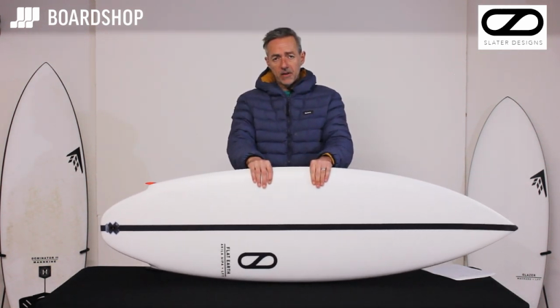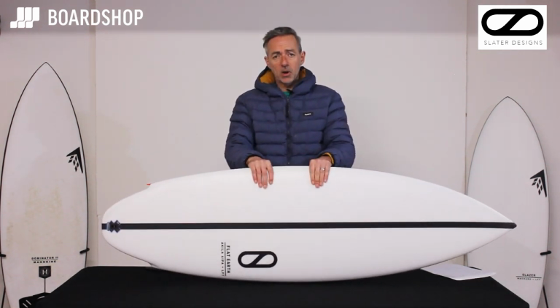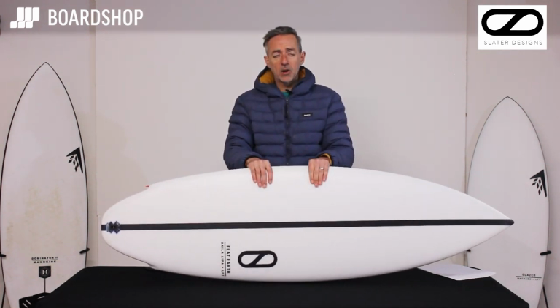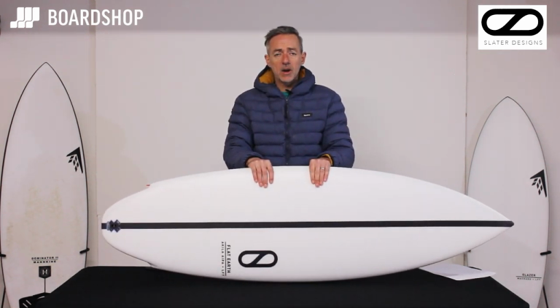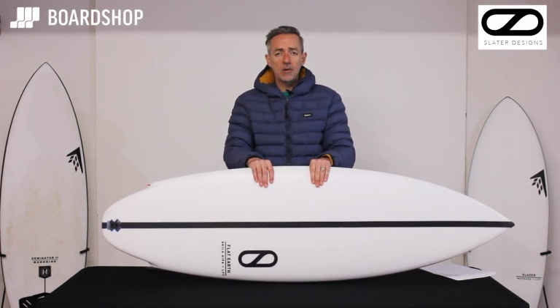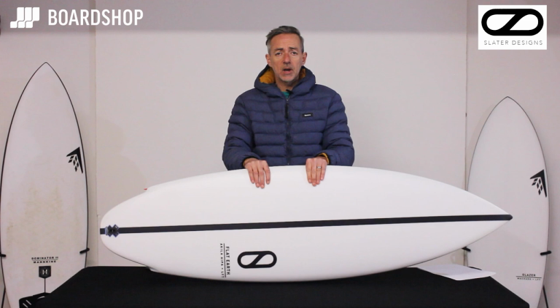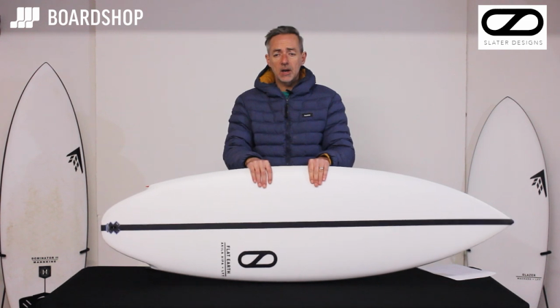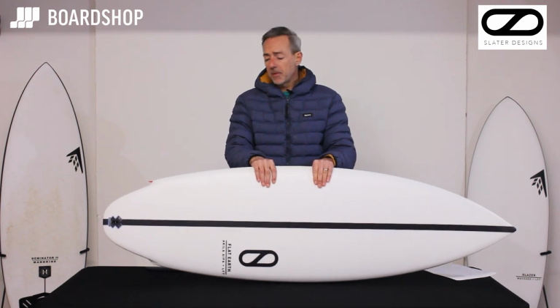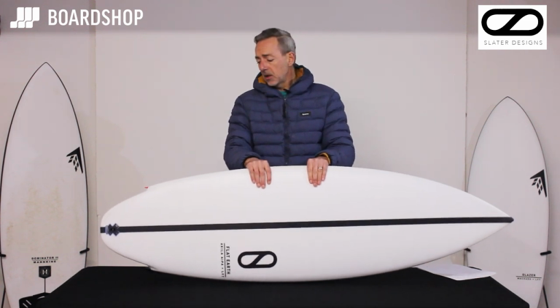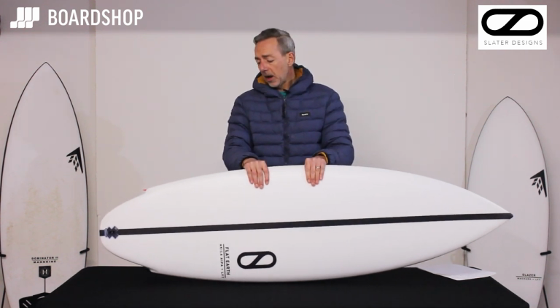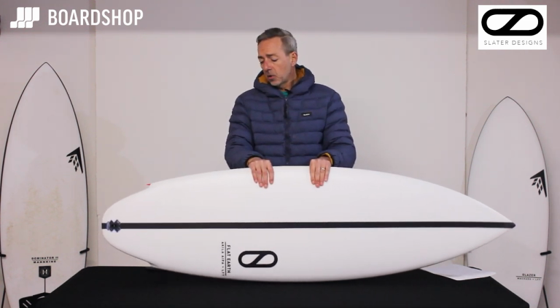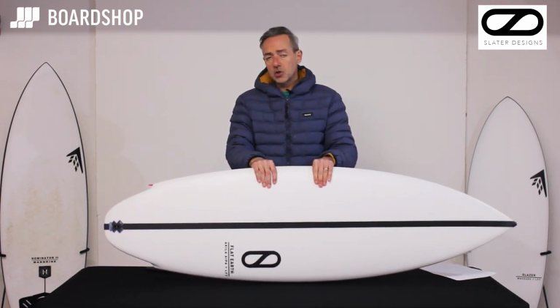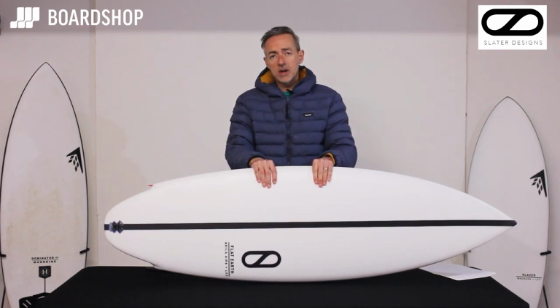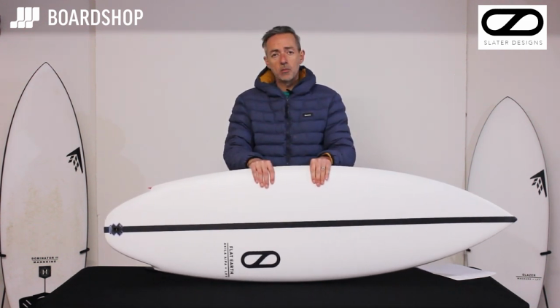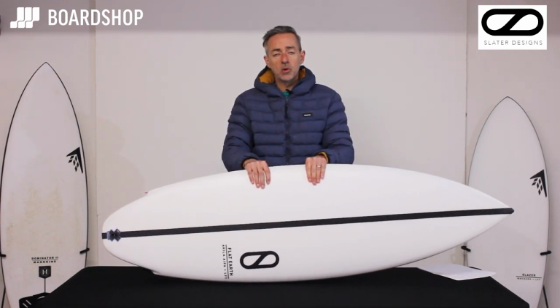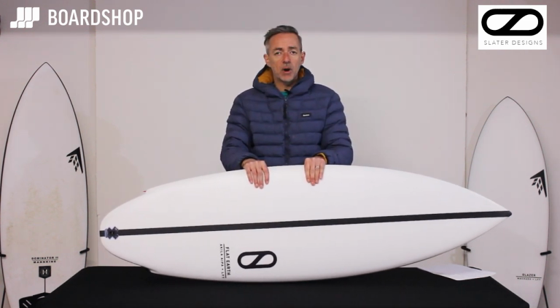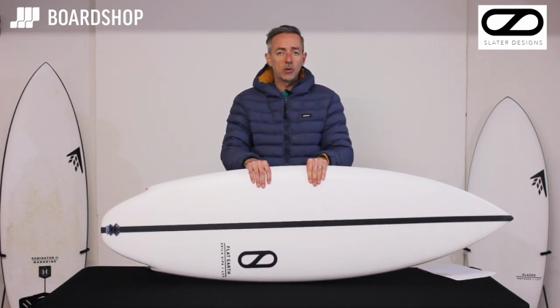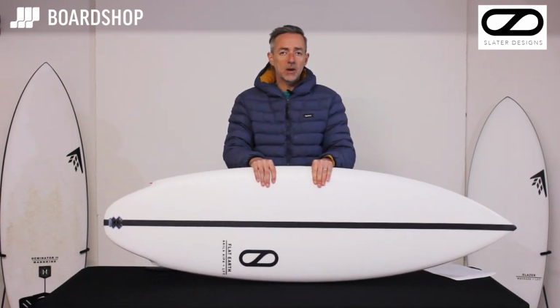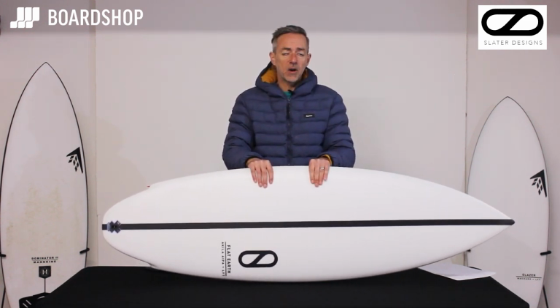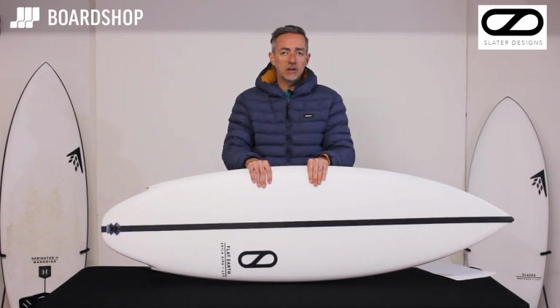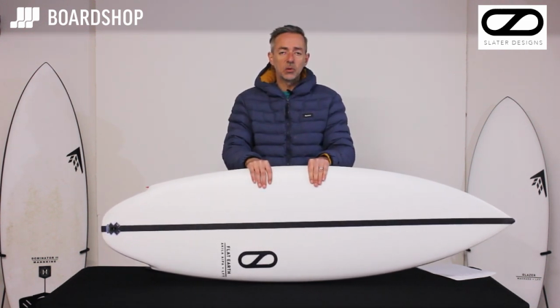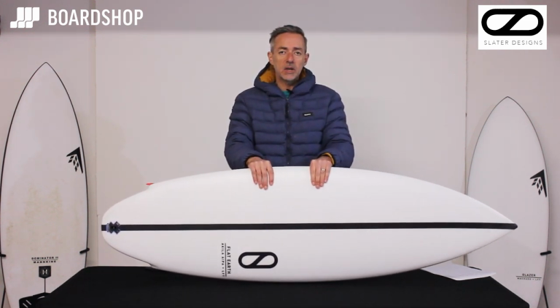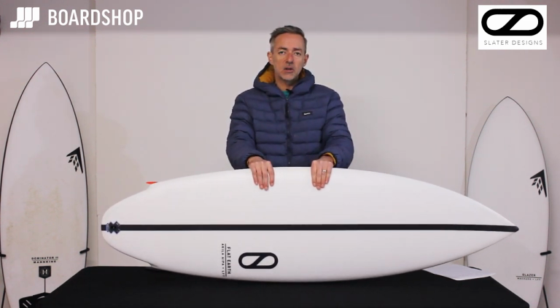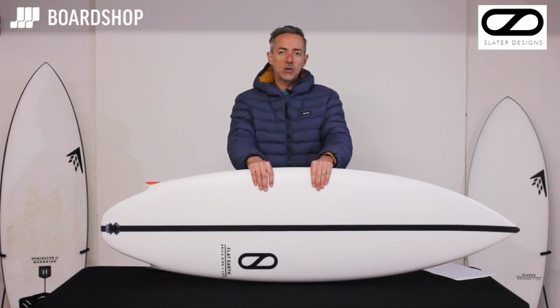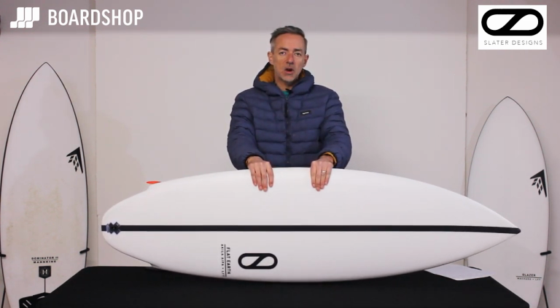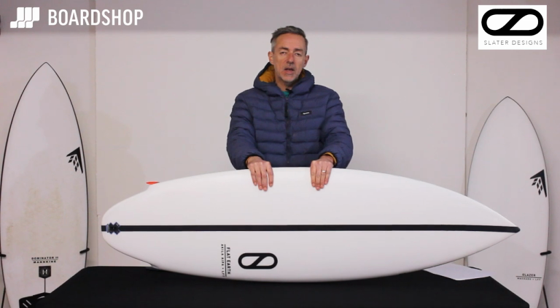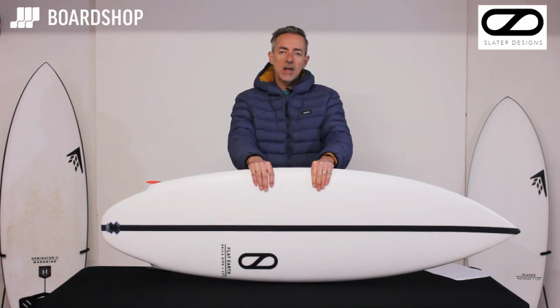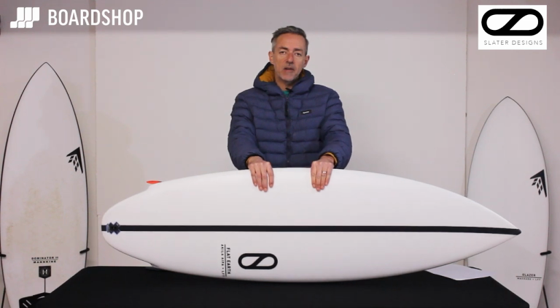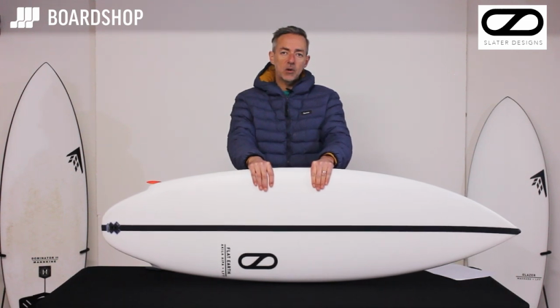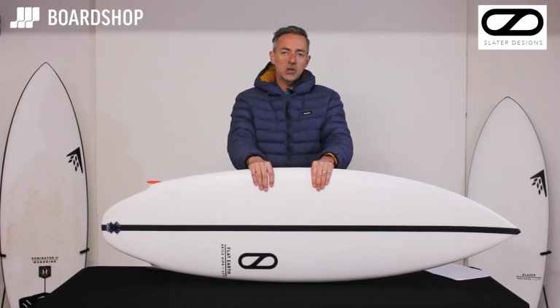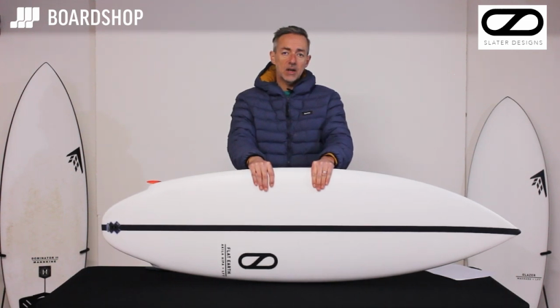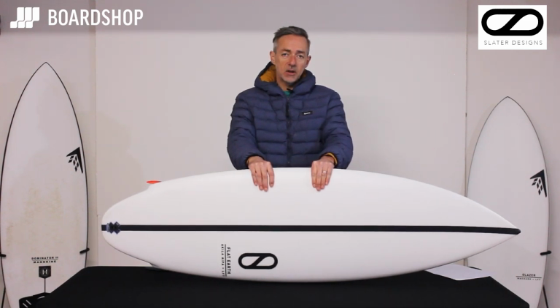Available online right now. You can trade in old boards and buy on 0% finance. All the details are on the site — if you have any questions, get in touch.